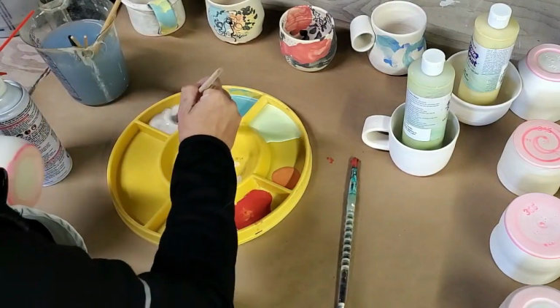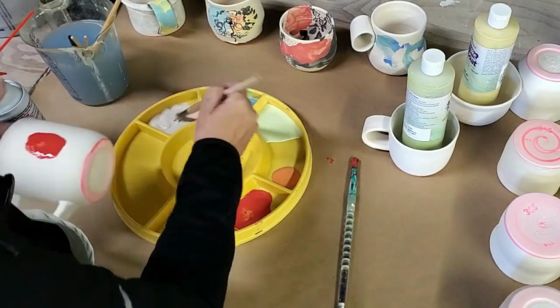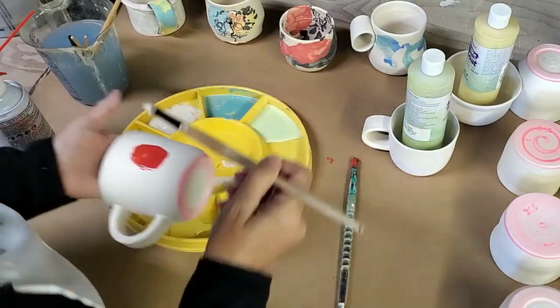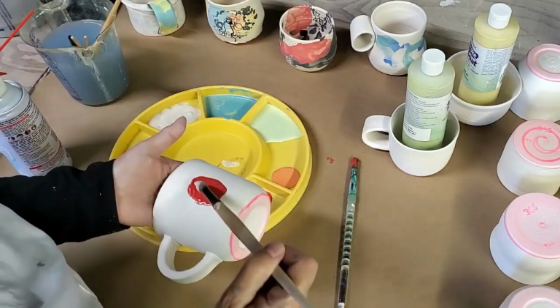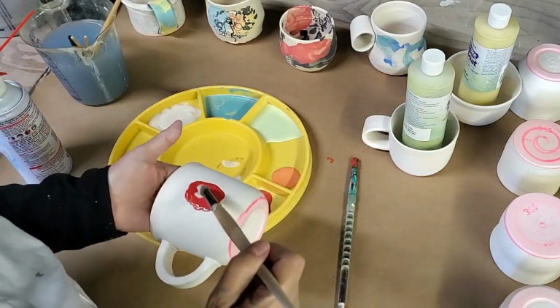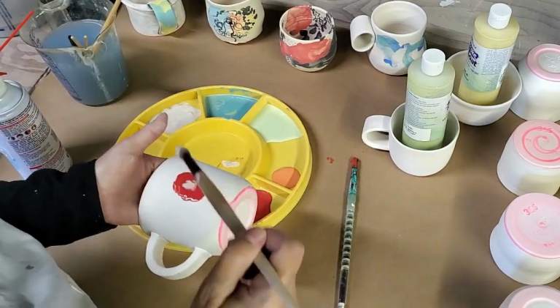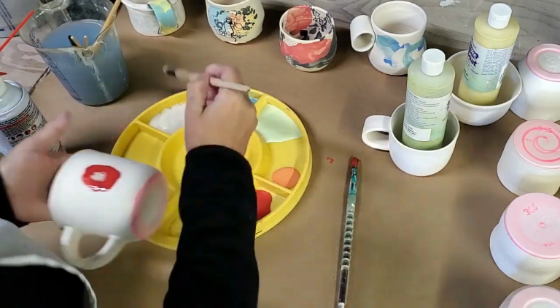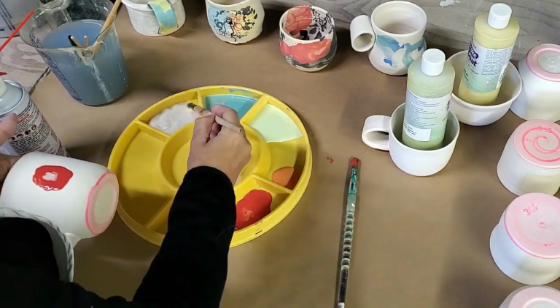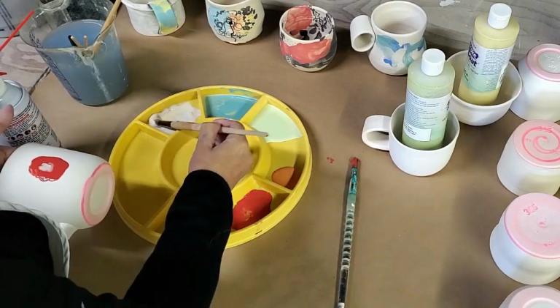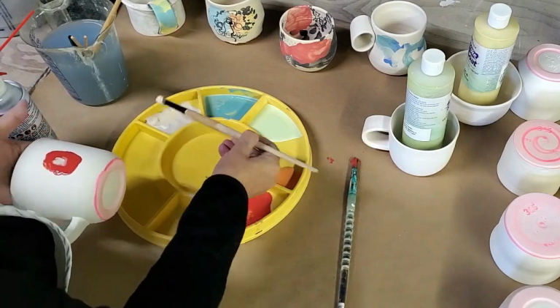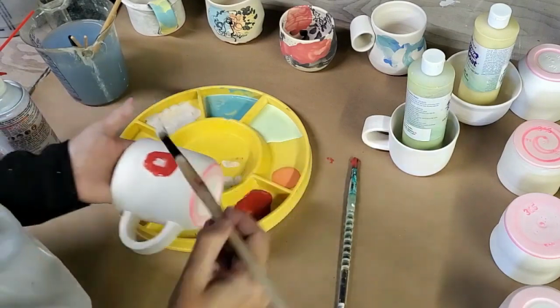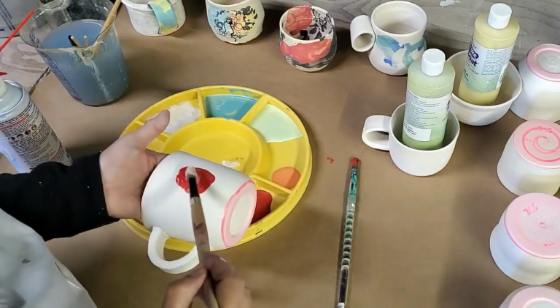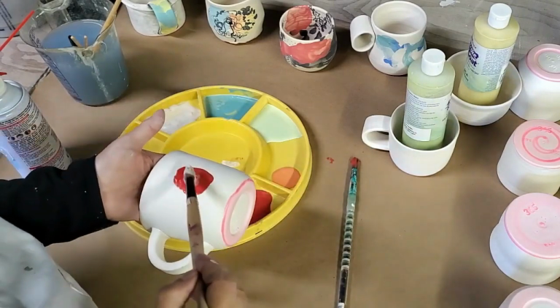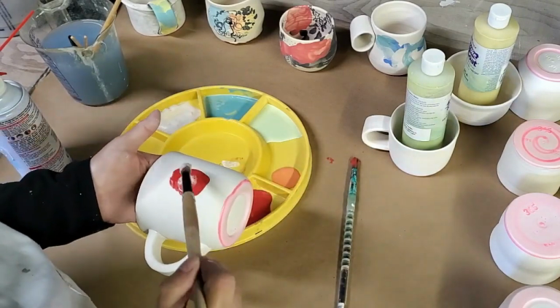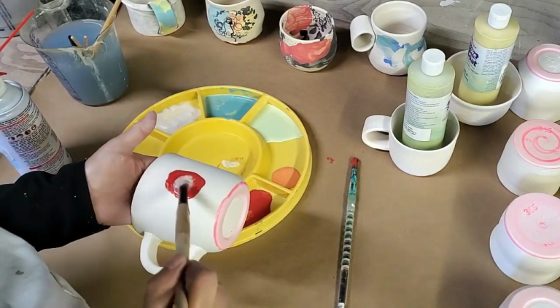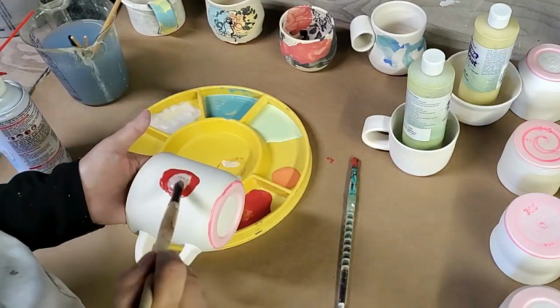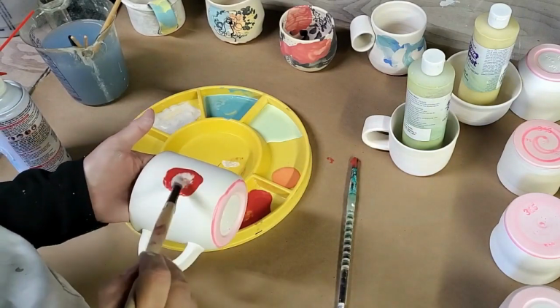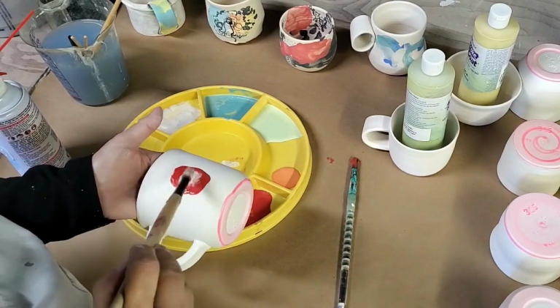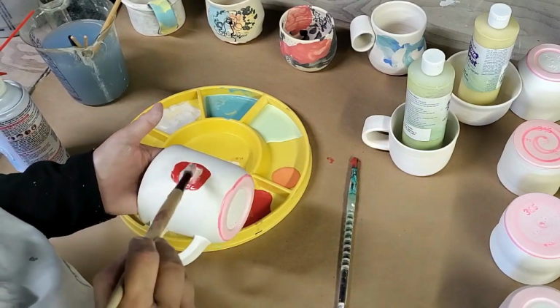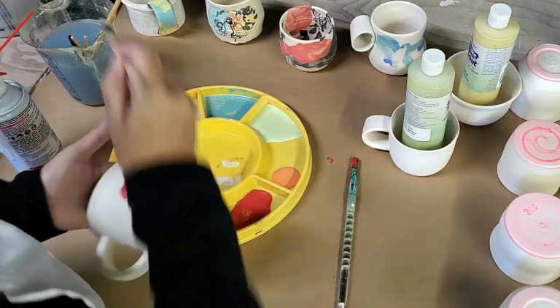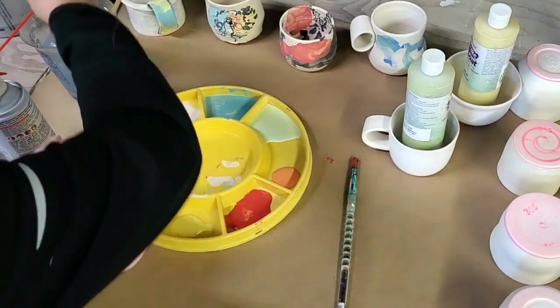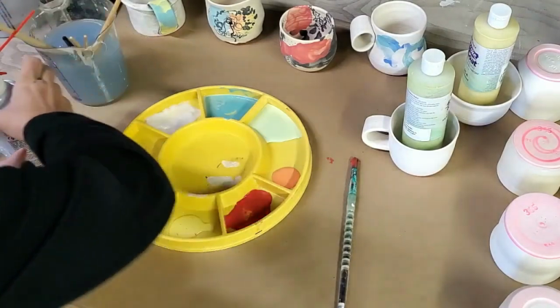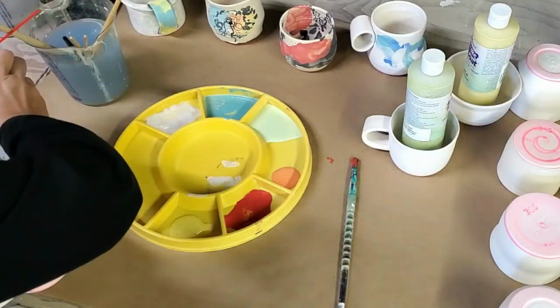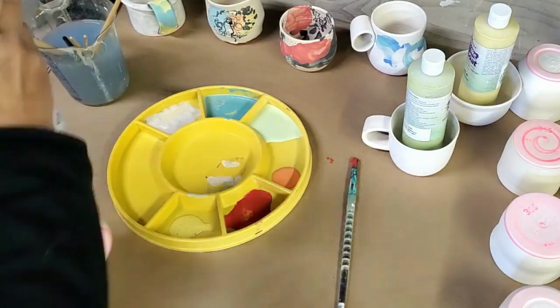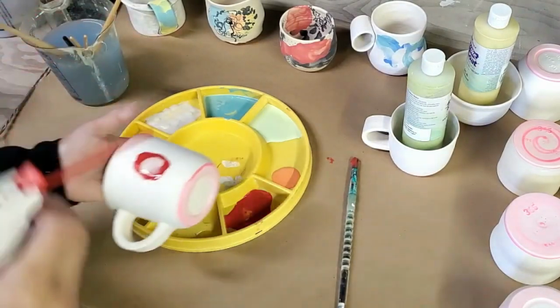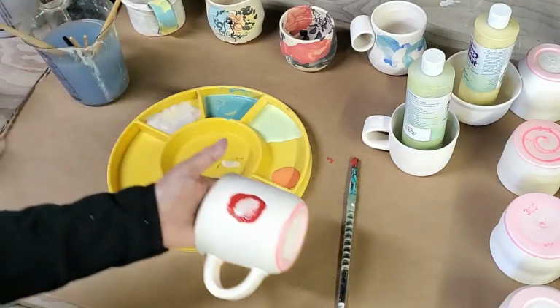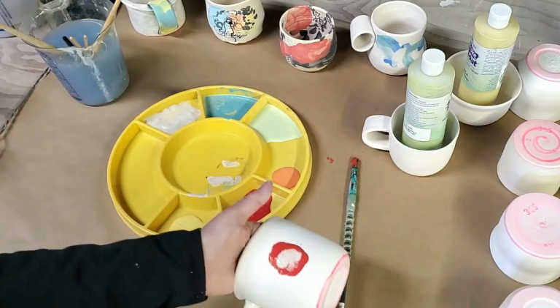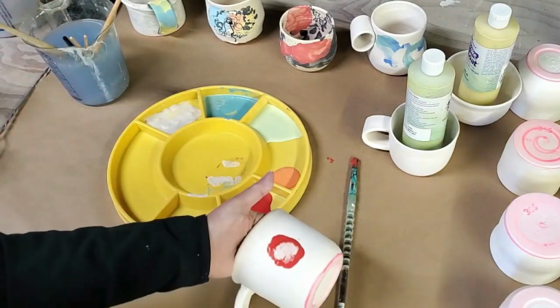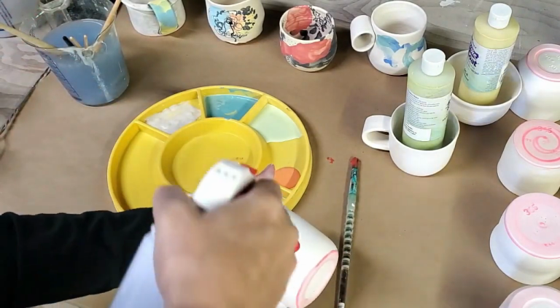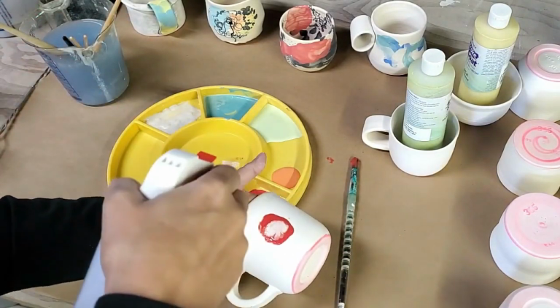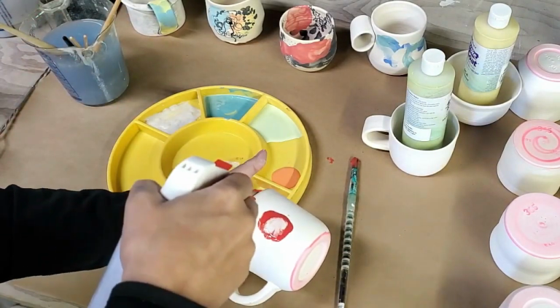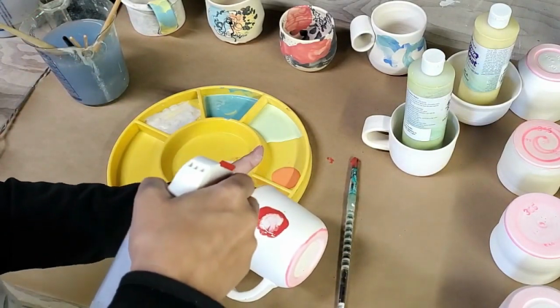Okay, then I'm gonna put white in the center. I'm just gonna scoop it up and drop it in the center. And then let's just see what happens if I give it a blast — a real hard blast.